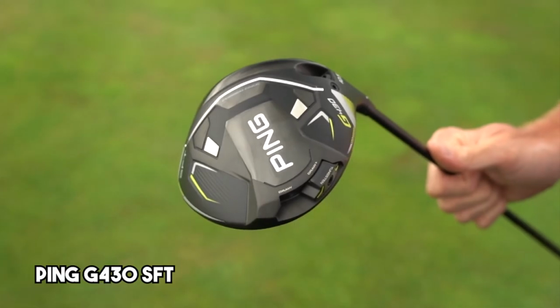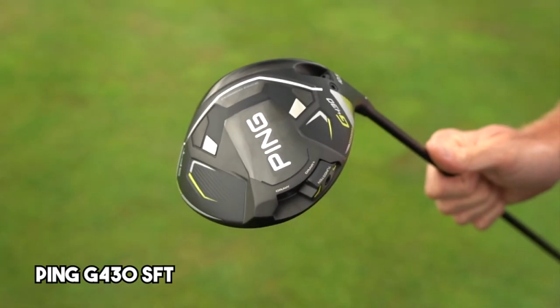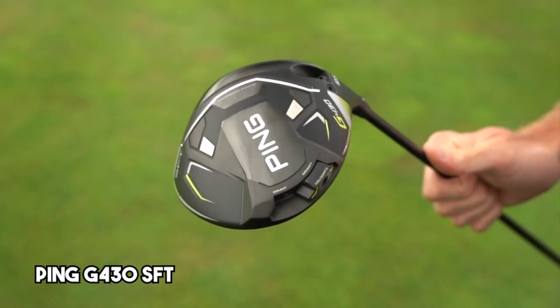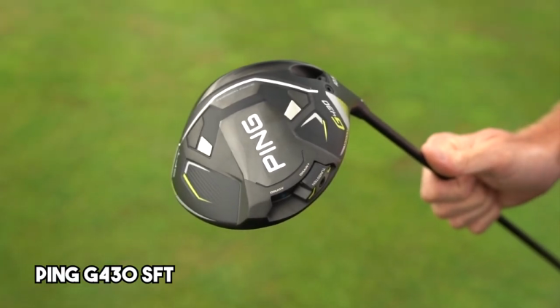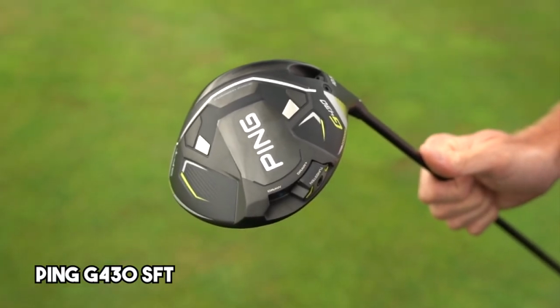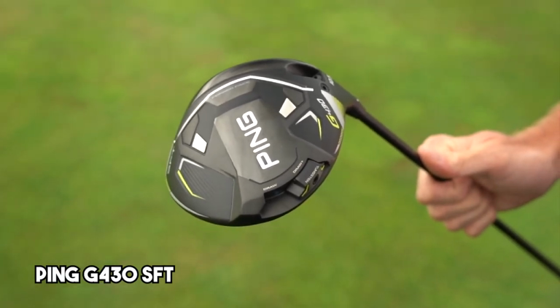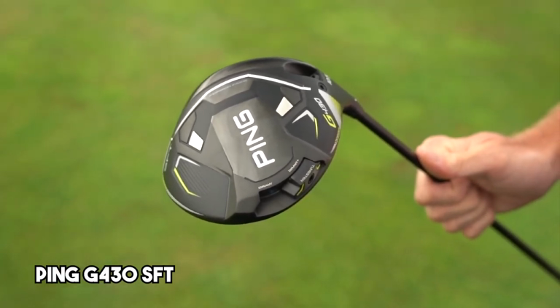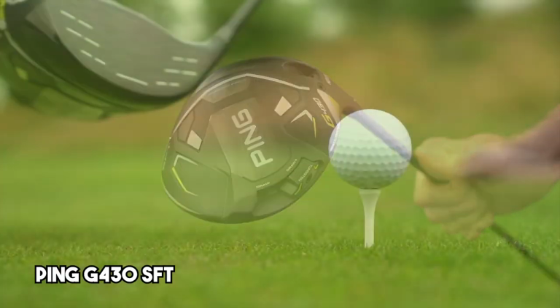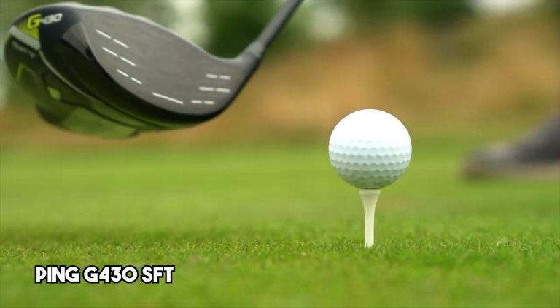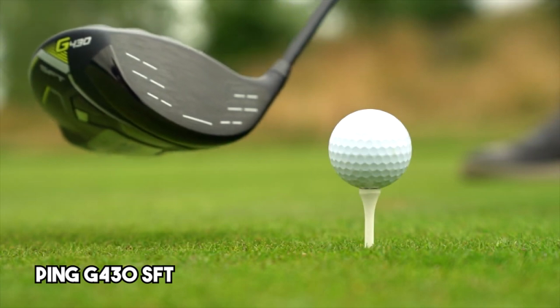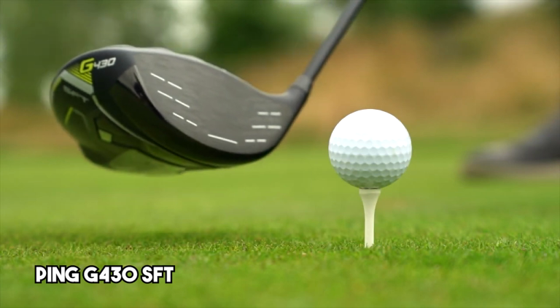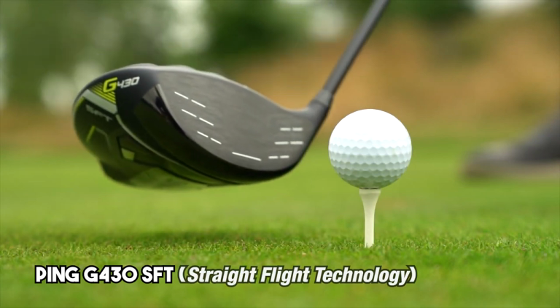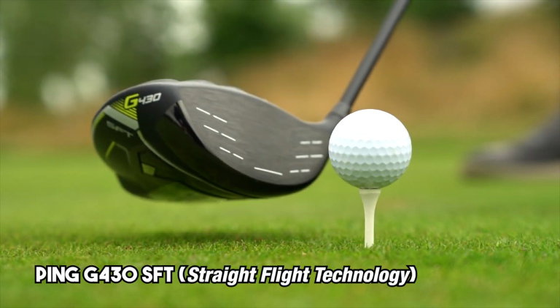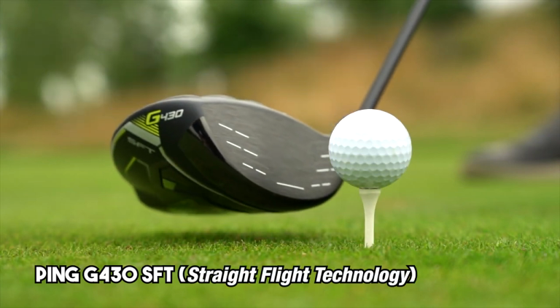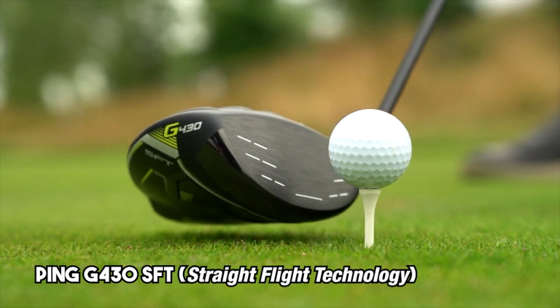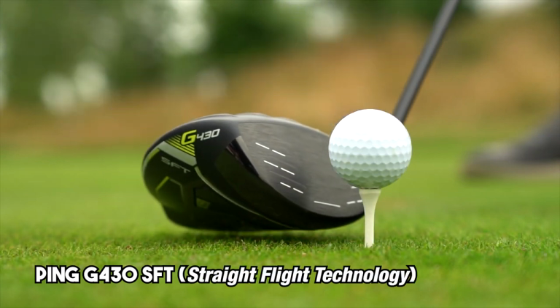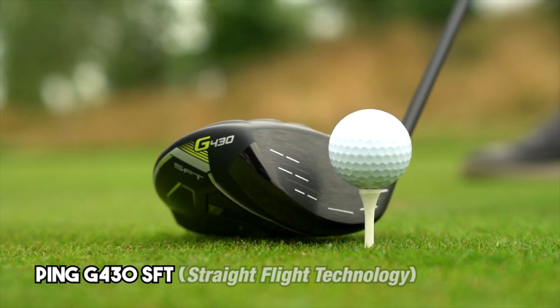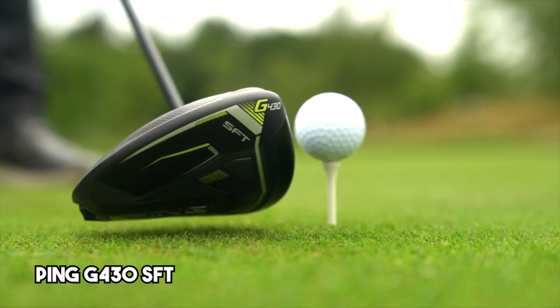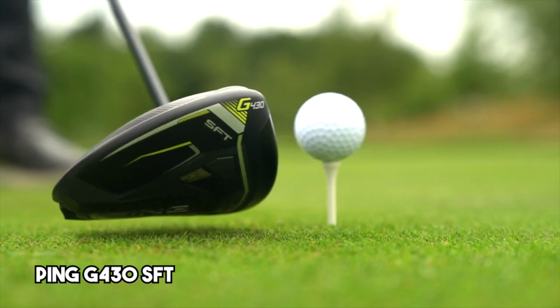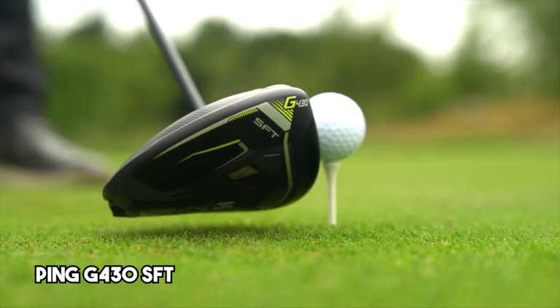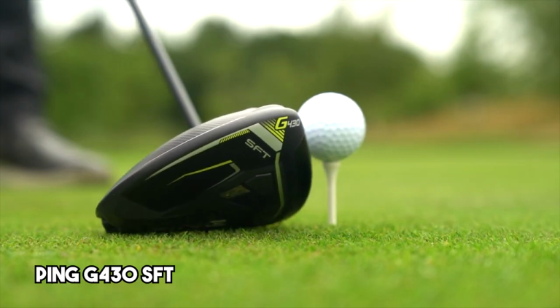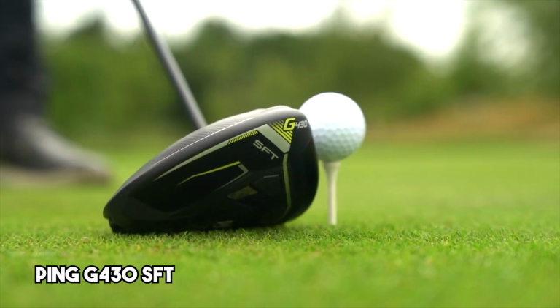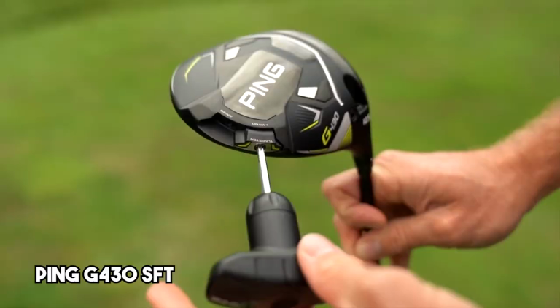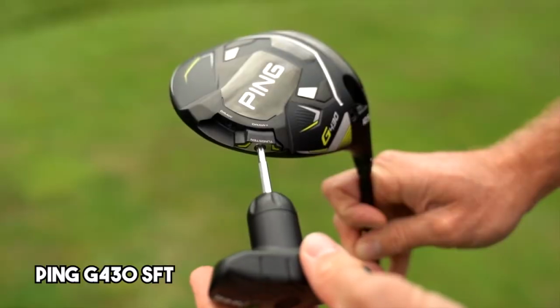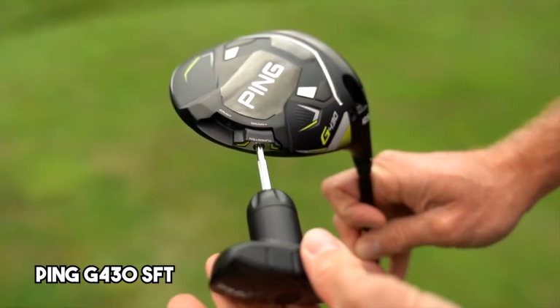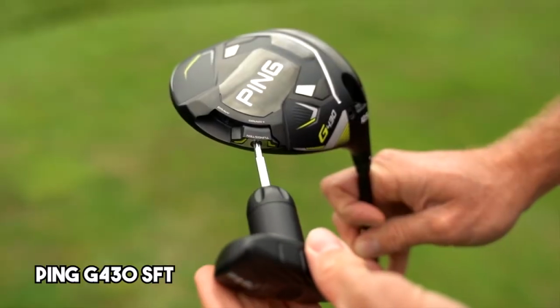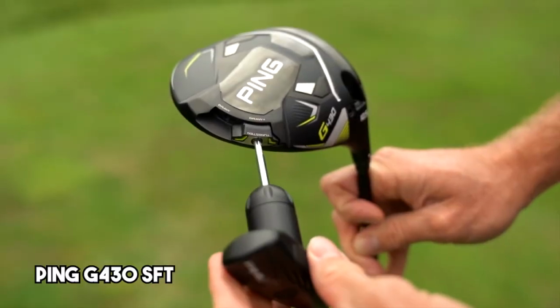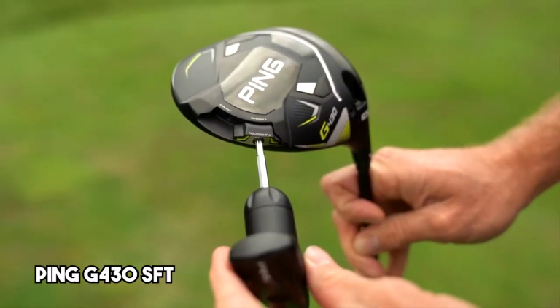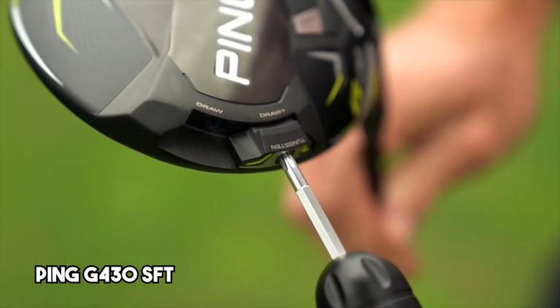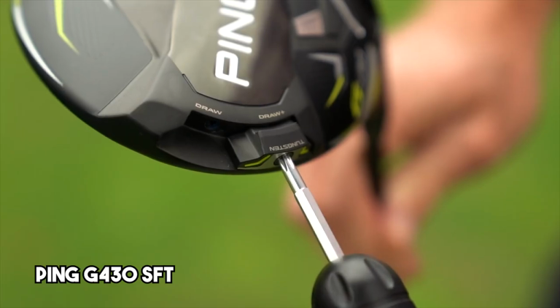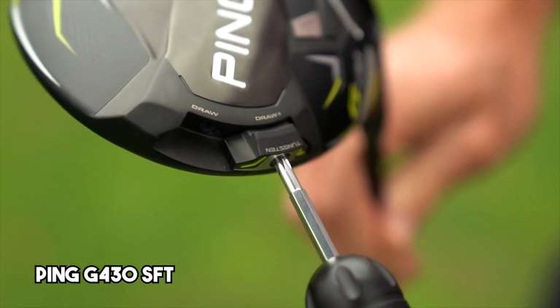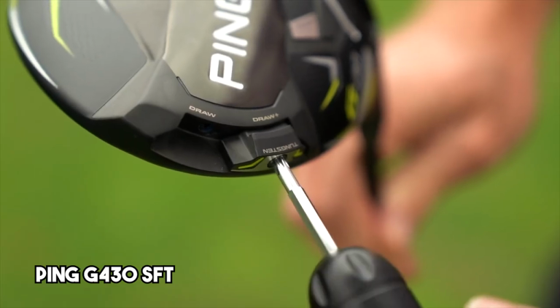And lastly, we have the Ping G430 SFT. The SFT stands for straight flight technology. The way it works is that there's a weight in the back of the head that you can adjust towards the heel, which will help you minimize your slice.